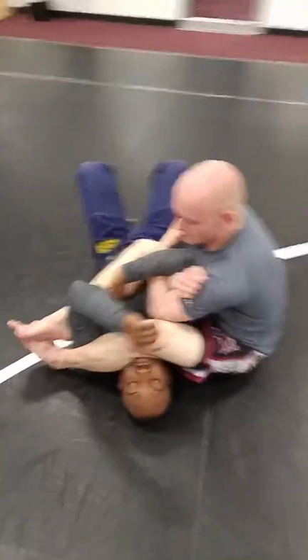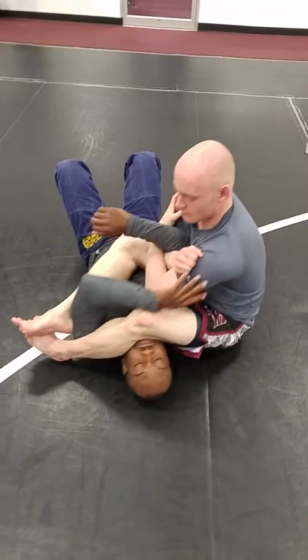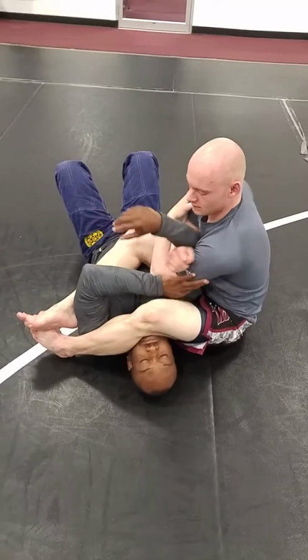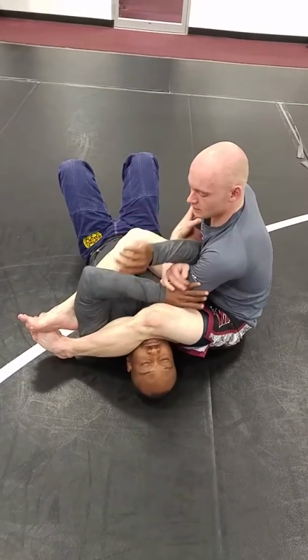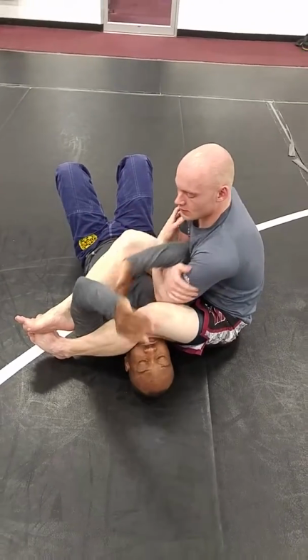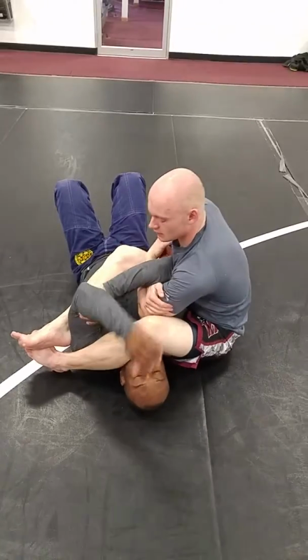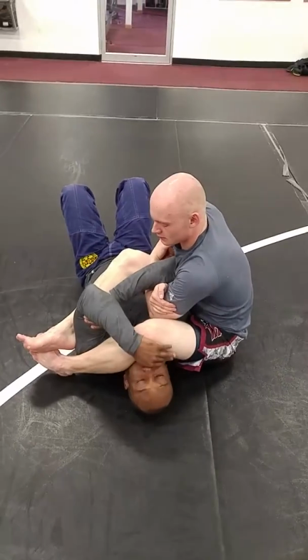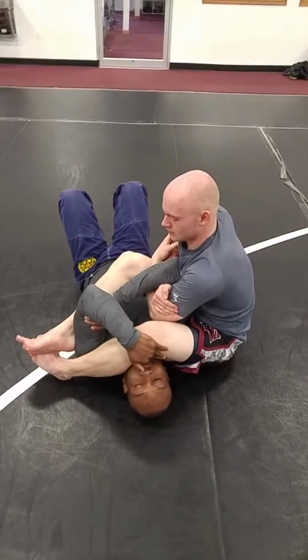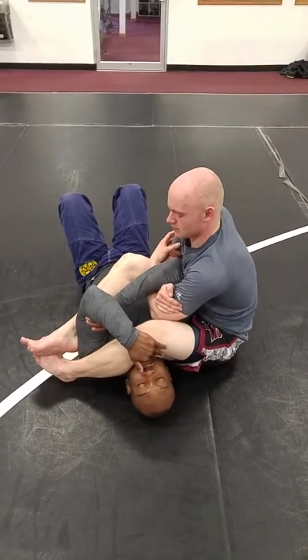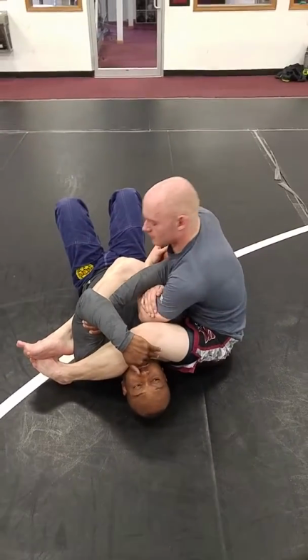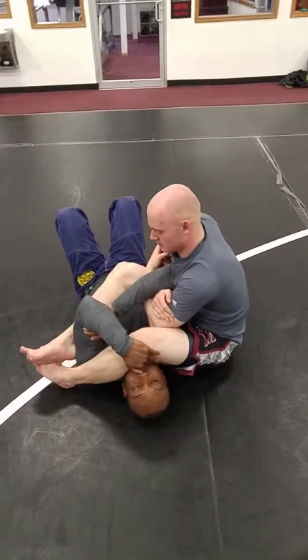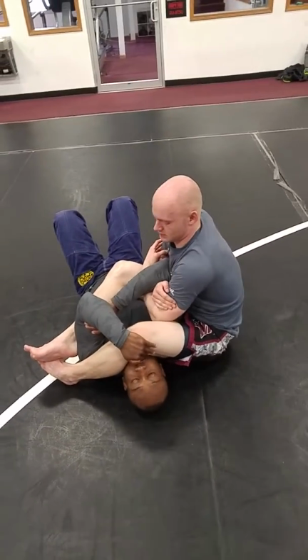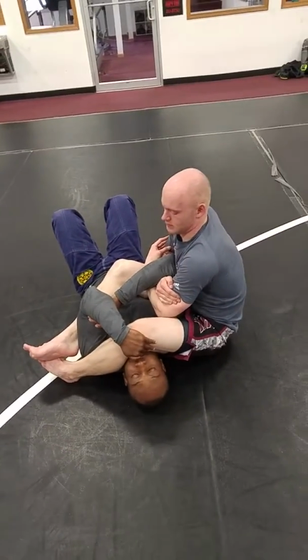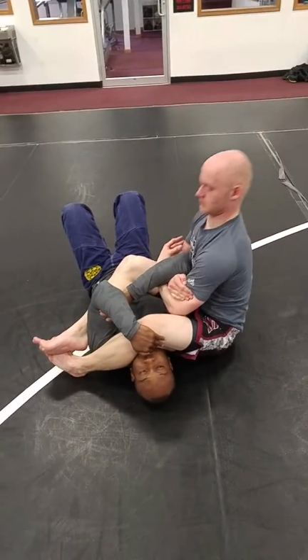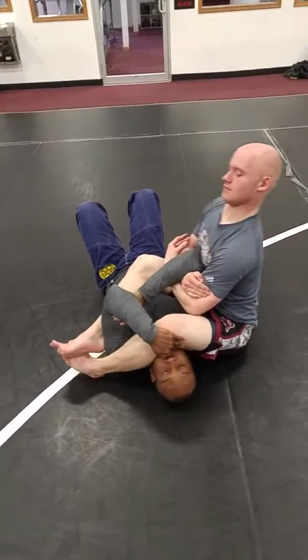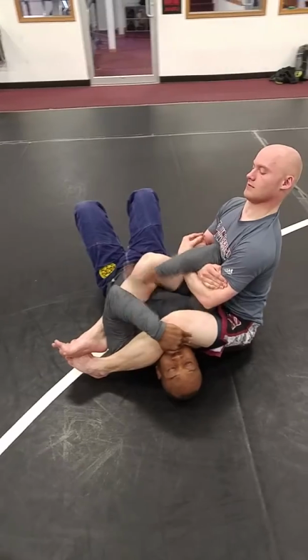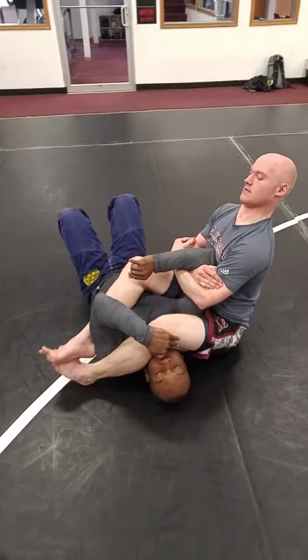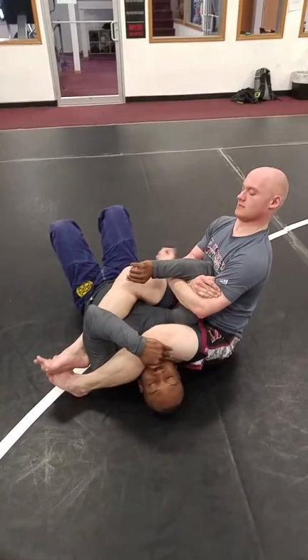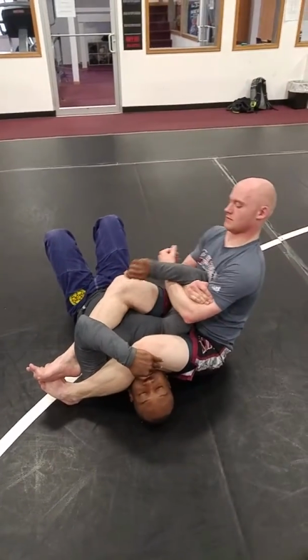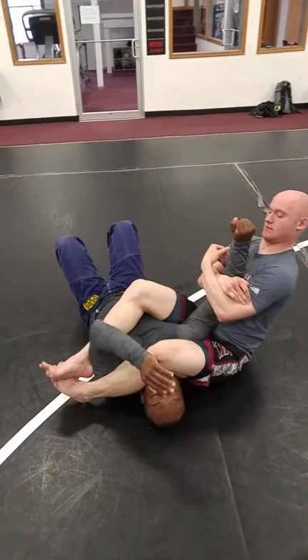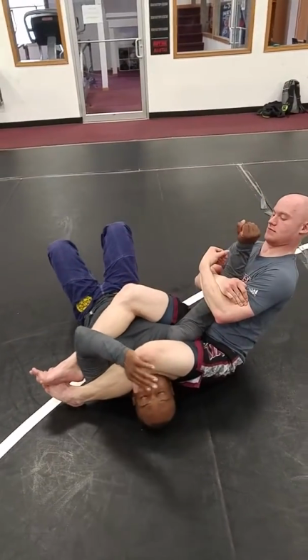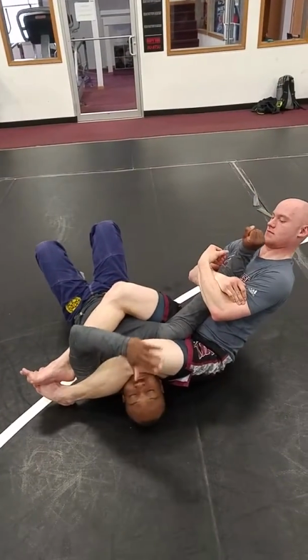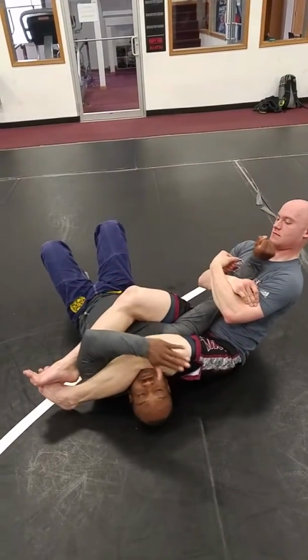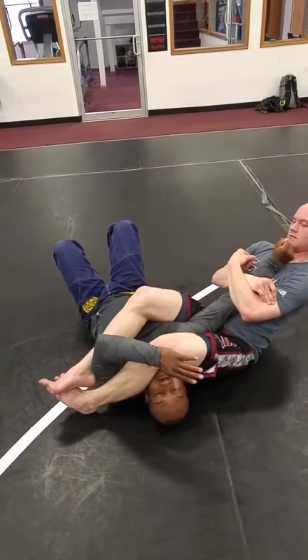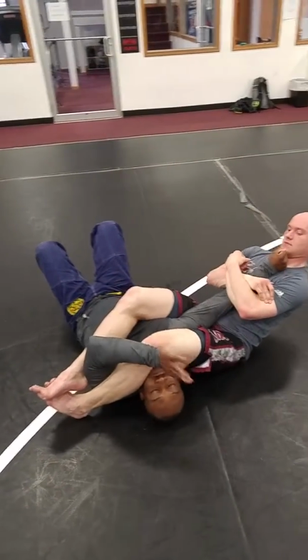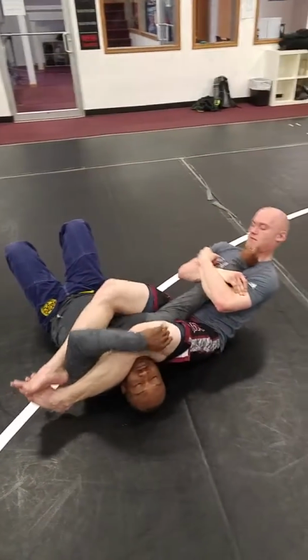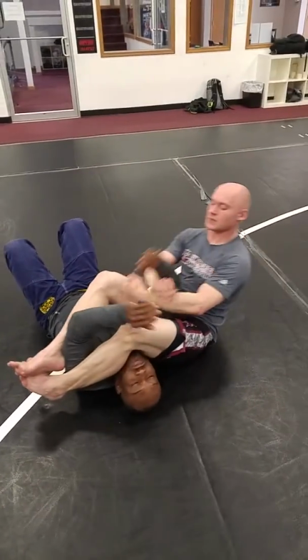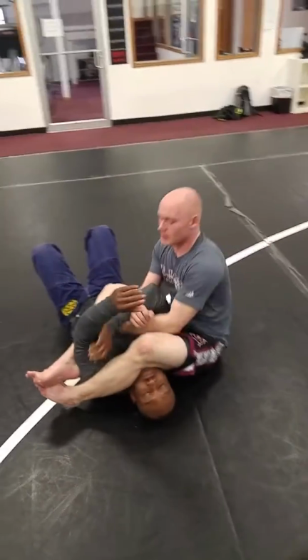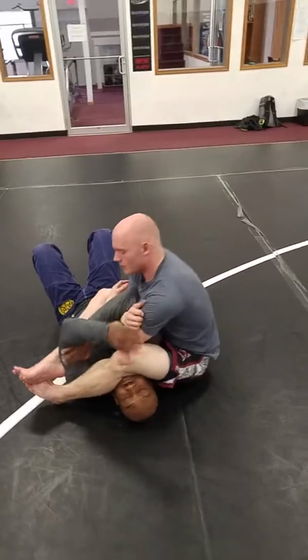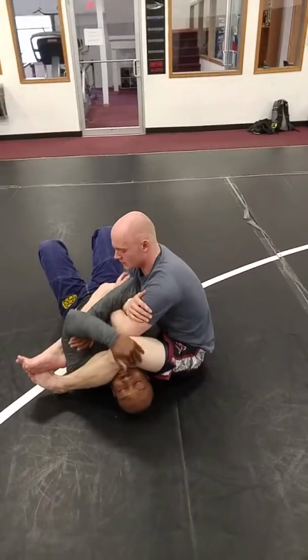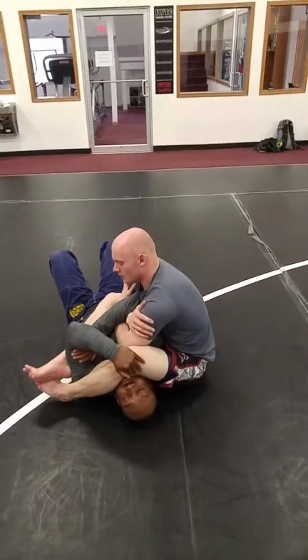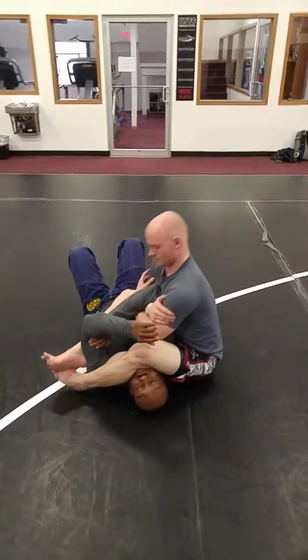Some people like to go underneath the leg with that top arm. I prefer to go on the back of the knee — just to protect myself from that bicep cutter a little bit. It's still there, but at least if I have that hand free, I can always switch to my Kimura defense.